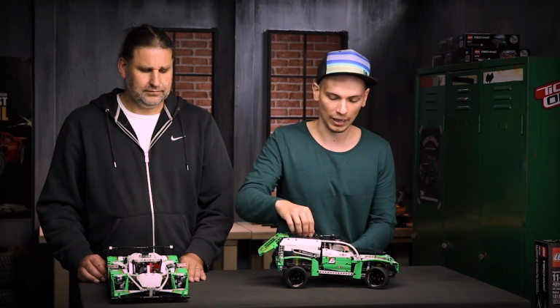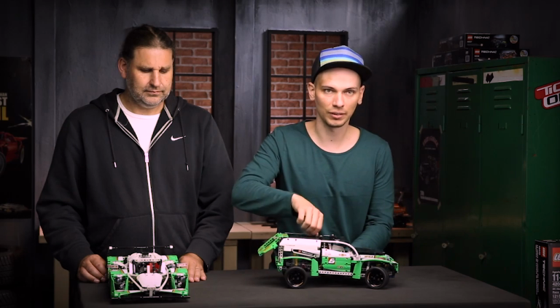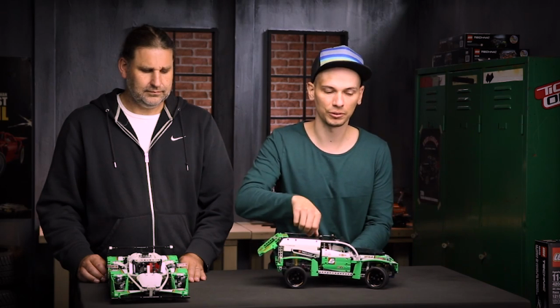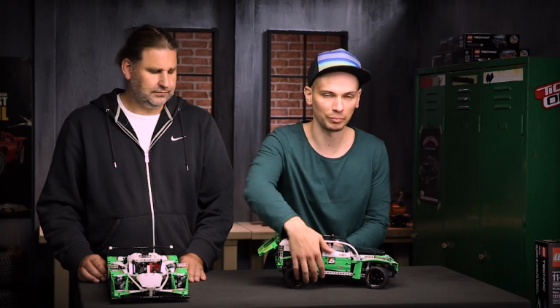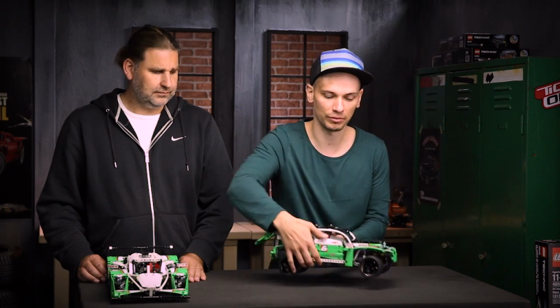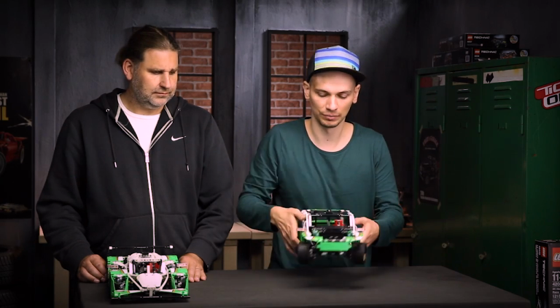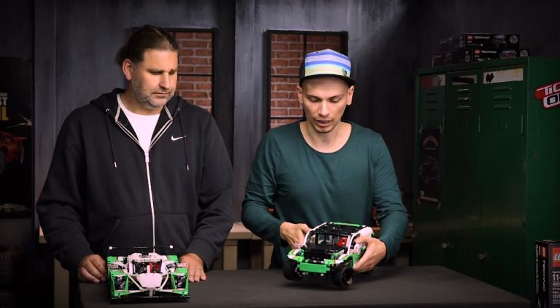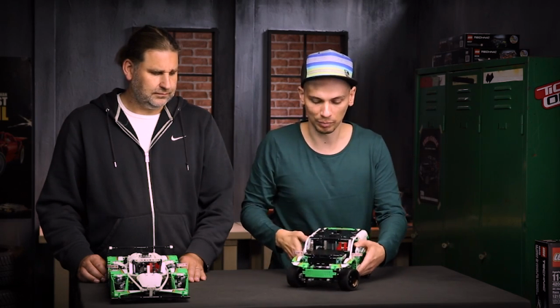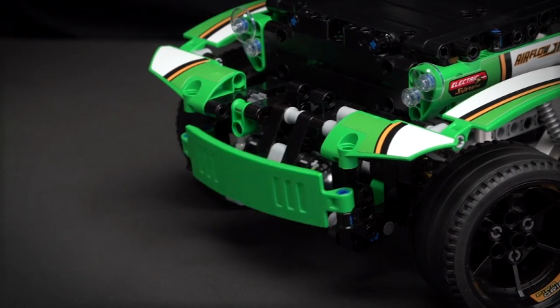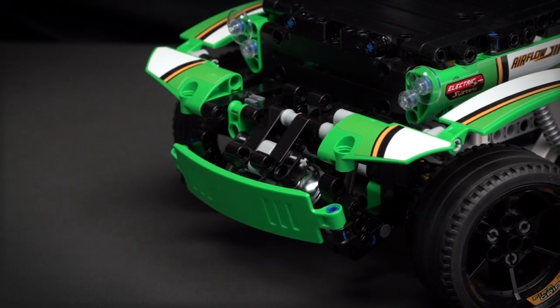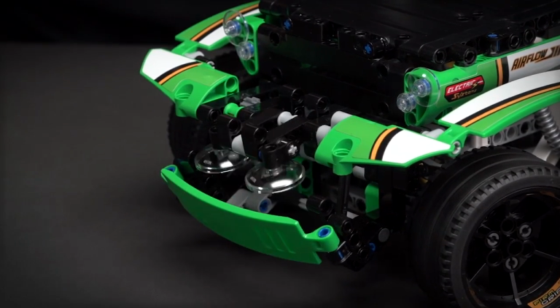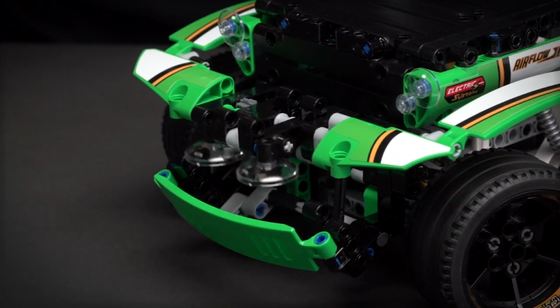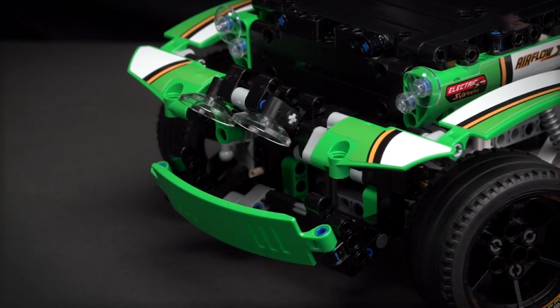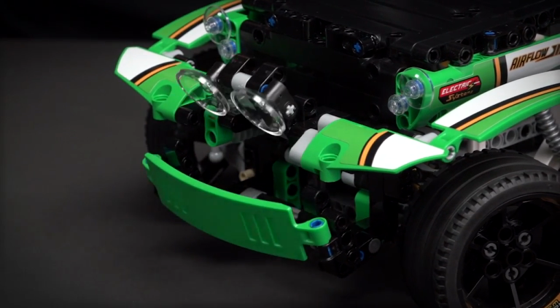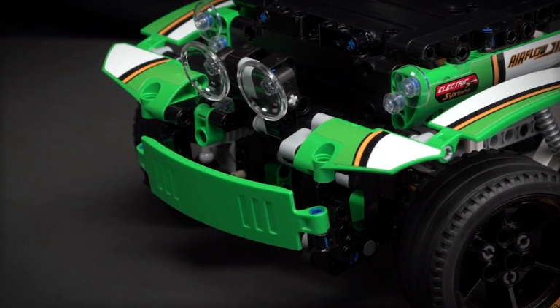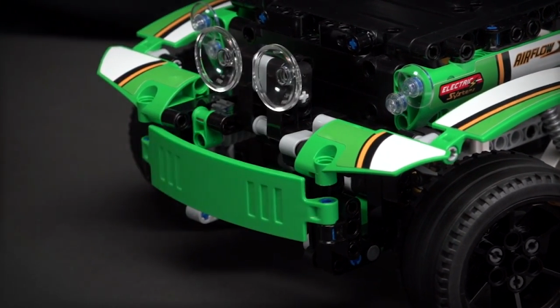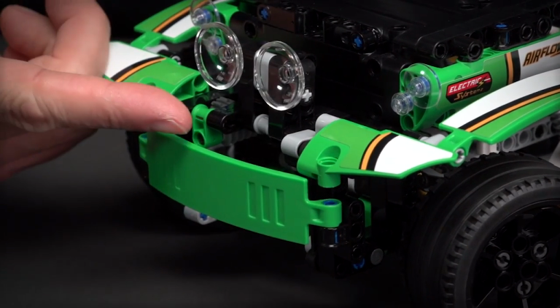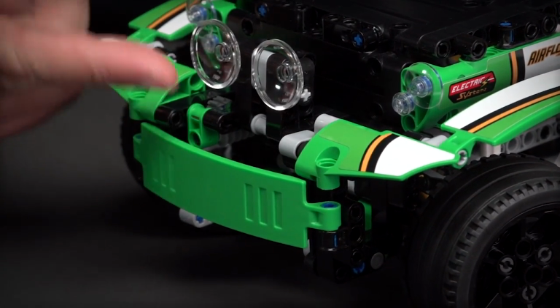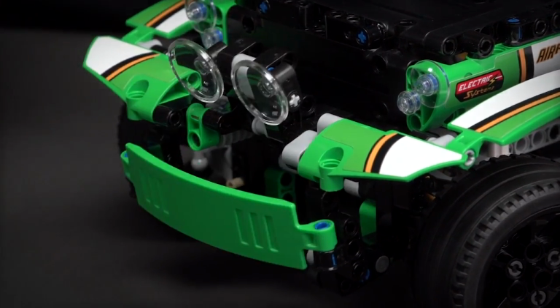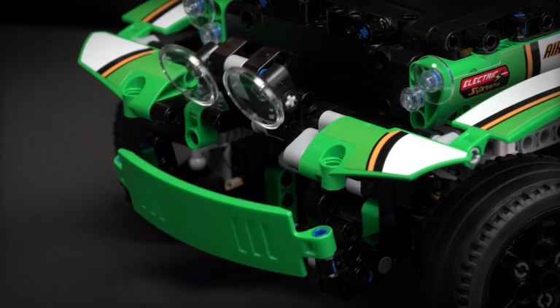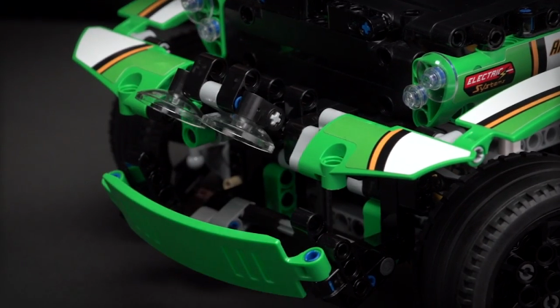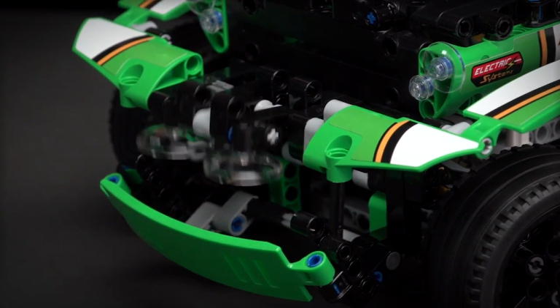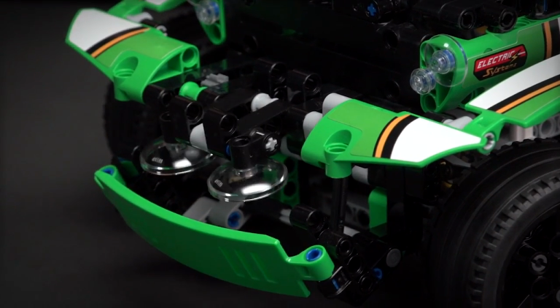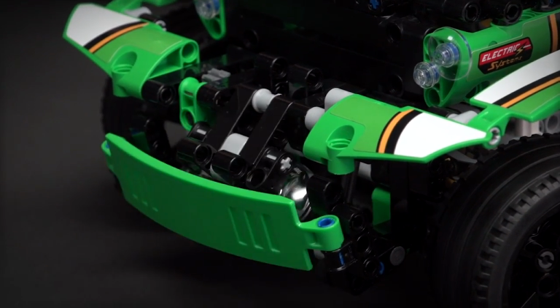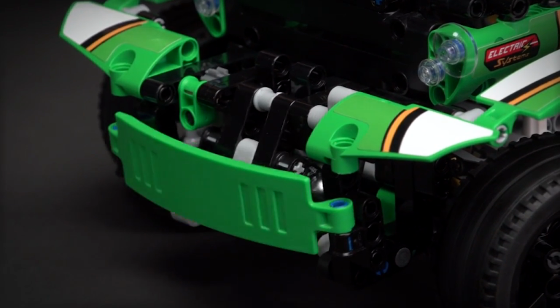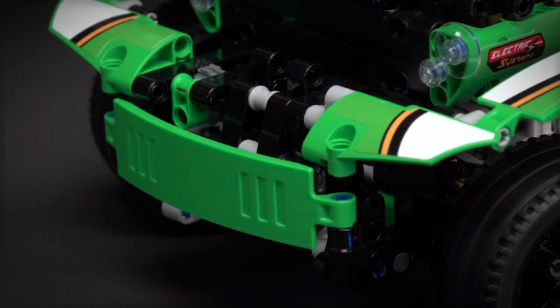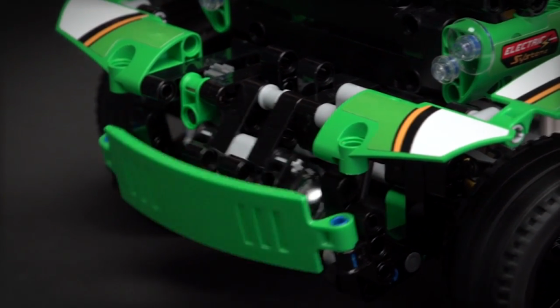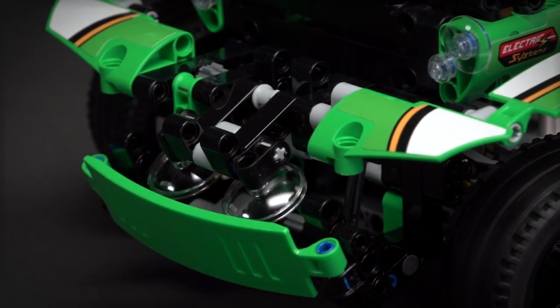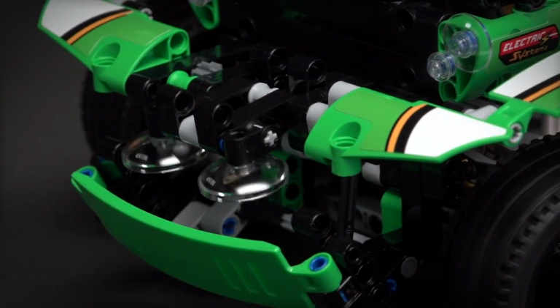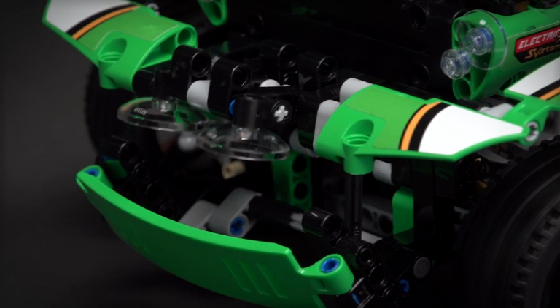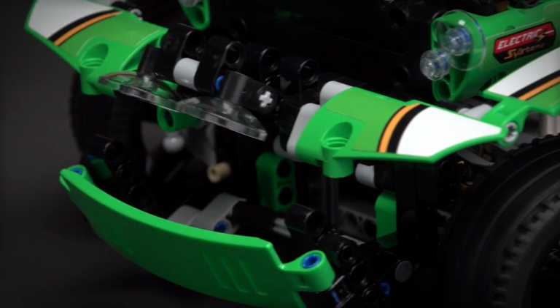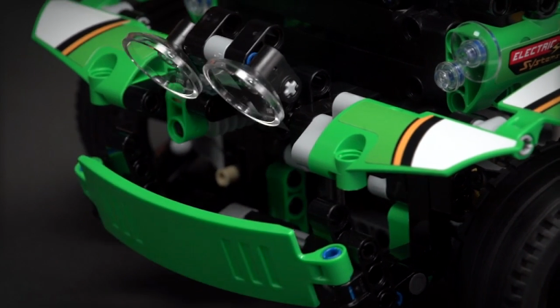The second function, which is my favorite, are the pop-up lights that appear from behind the front bumper. It's a really cool movement because there are two things happening at the same time when I turn the gear wheel at the top of the car.